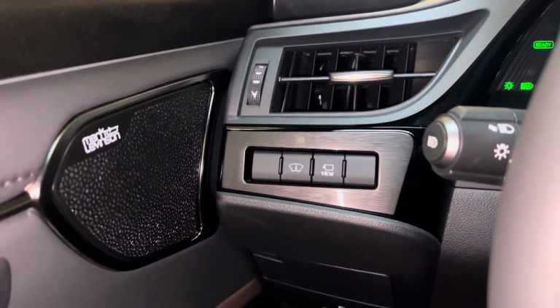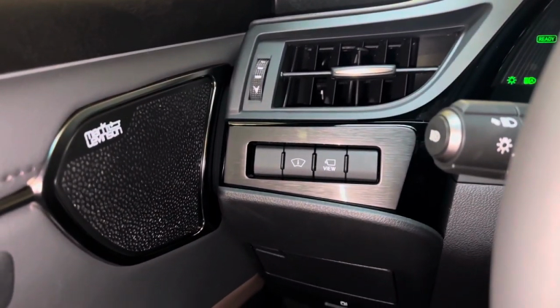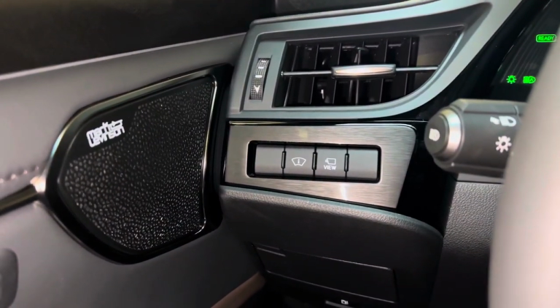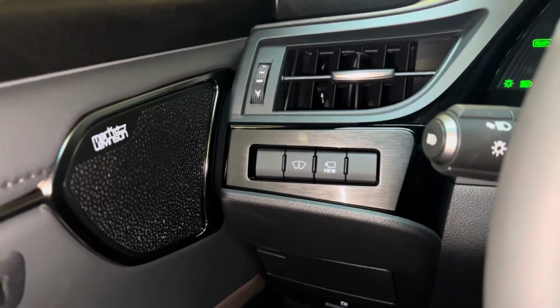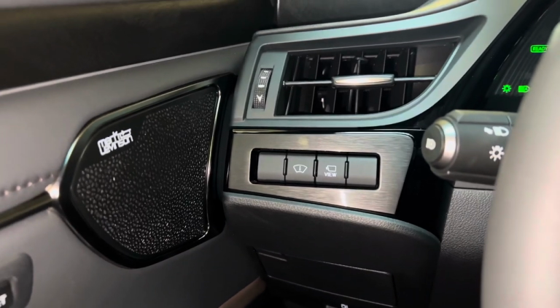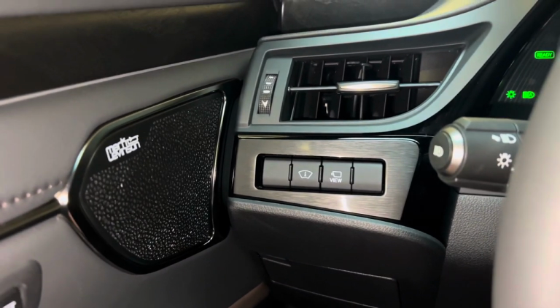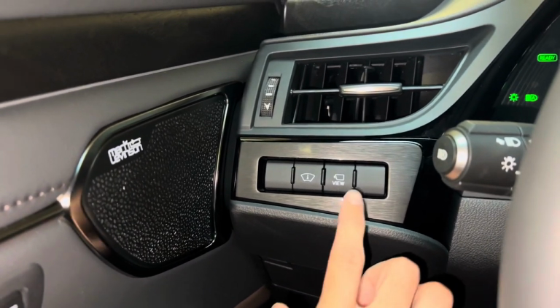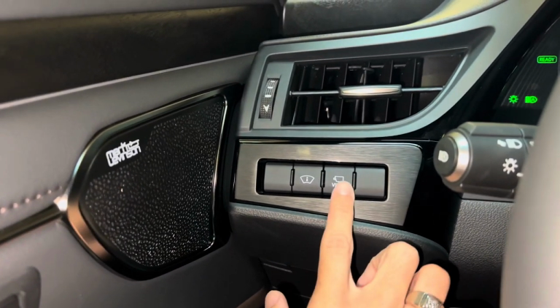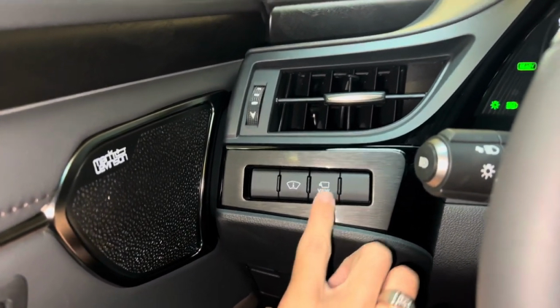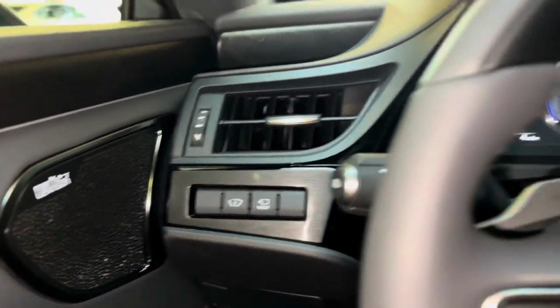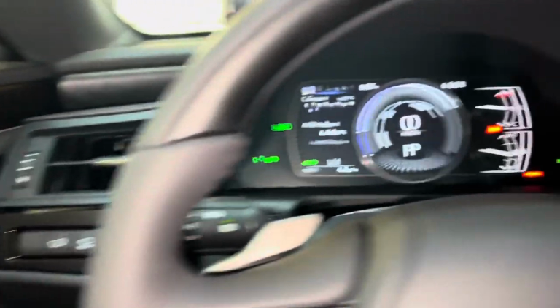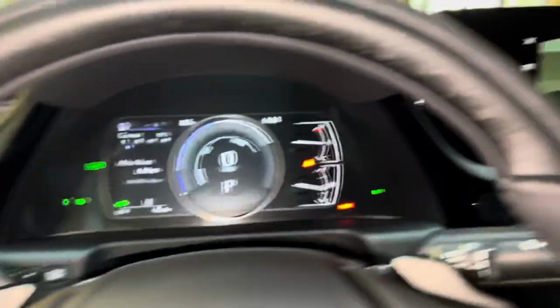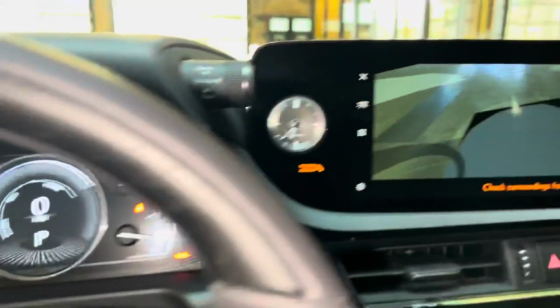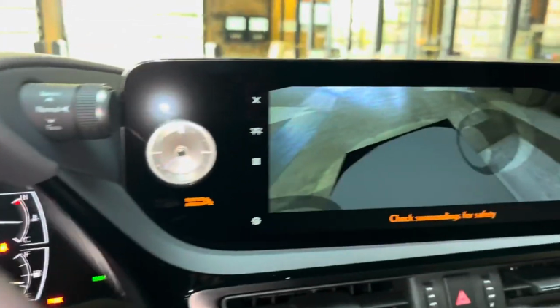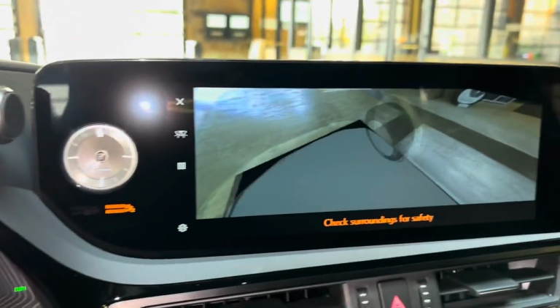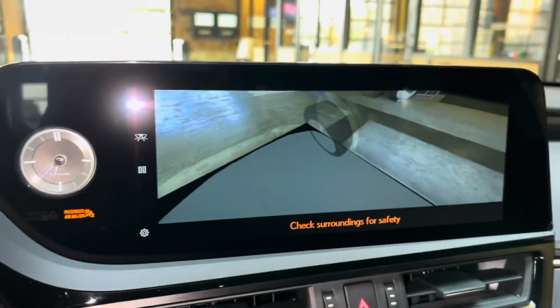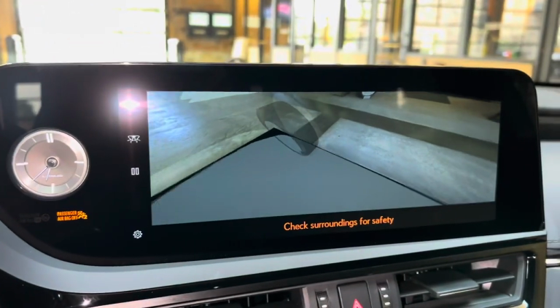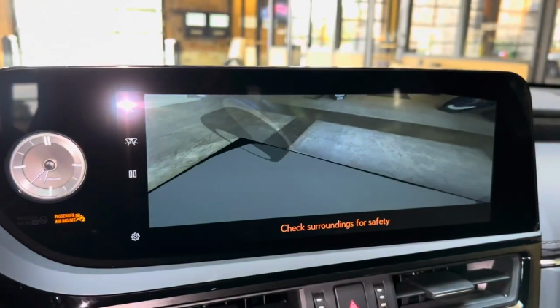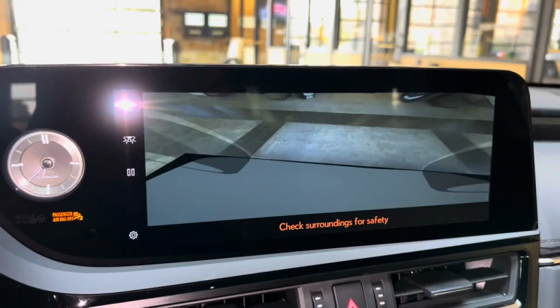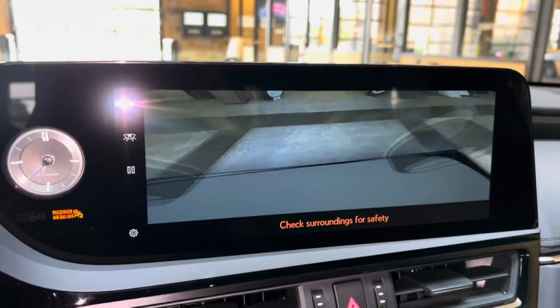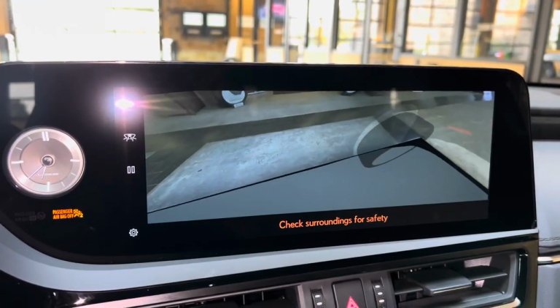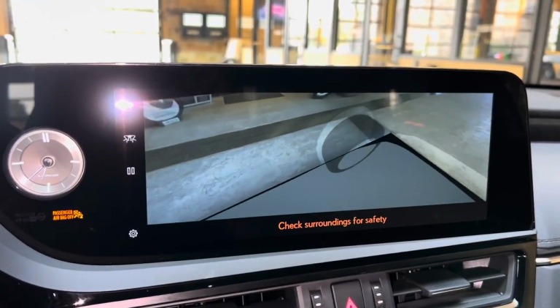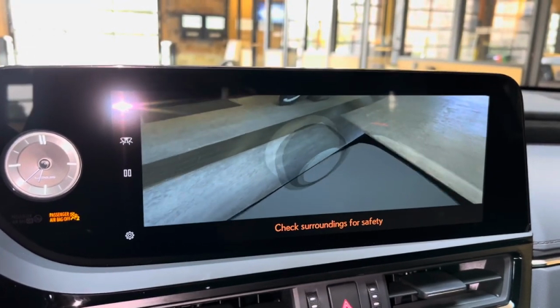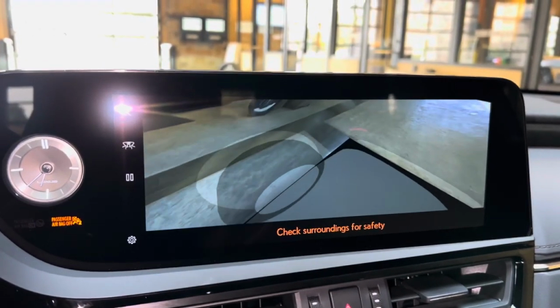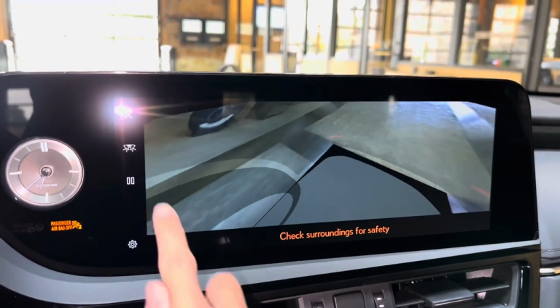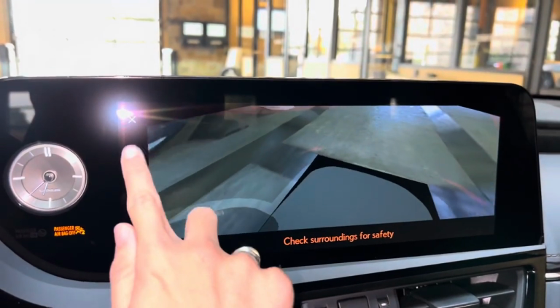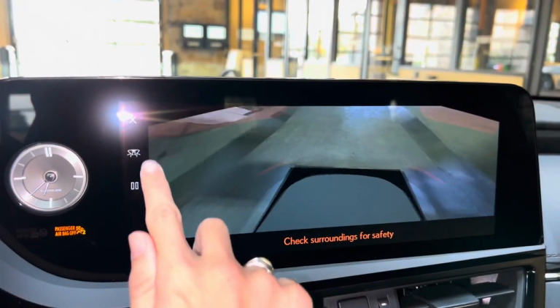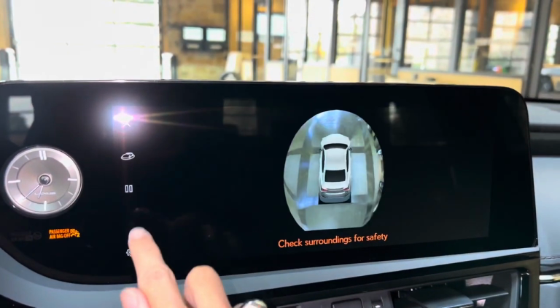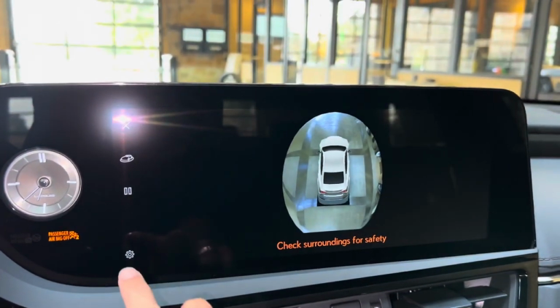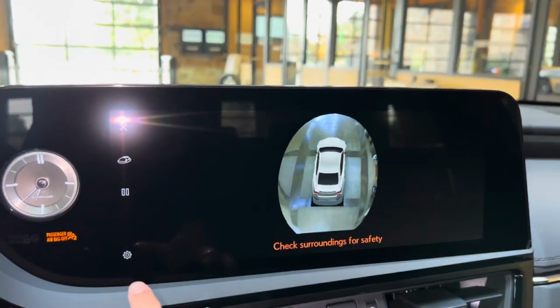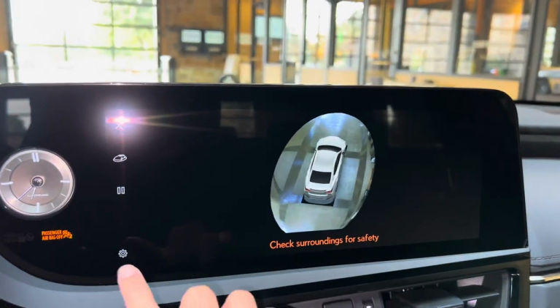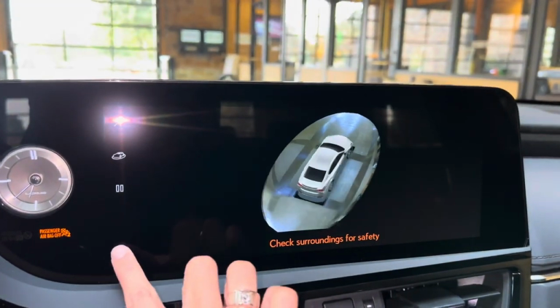Next to that, we have our switch for our panoramic view monitor. This will display the surroundings of the vehicle, as well as our bird's-eye view camera.